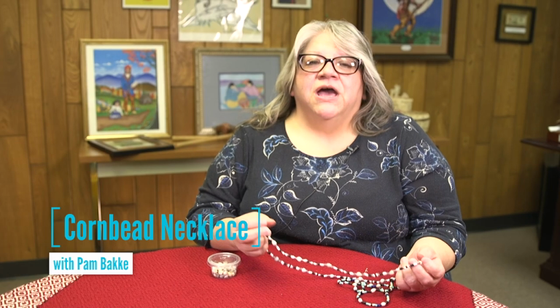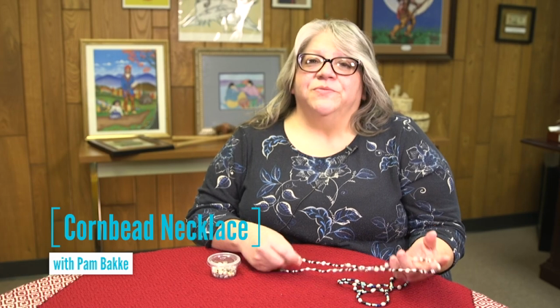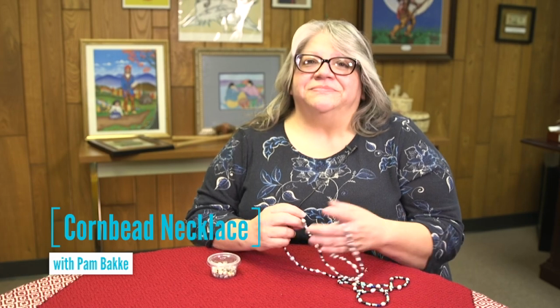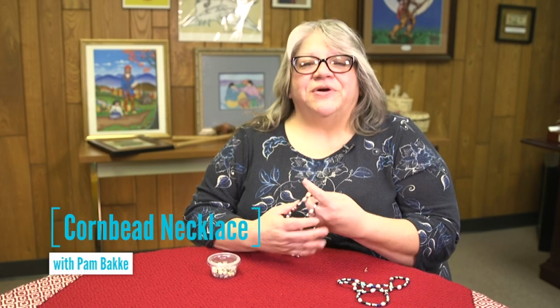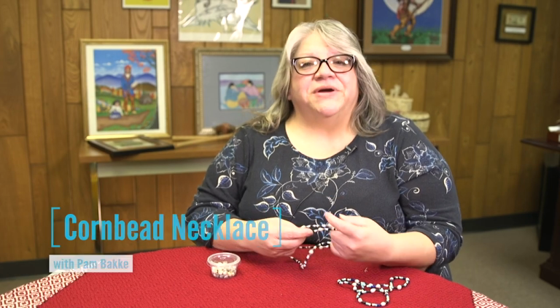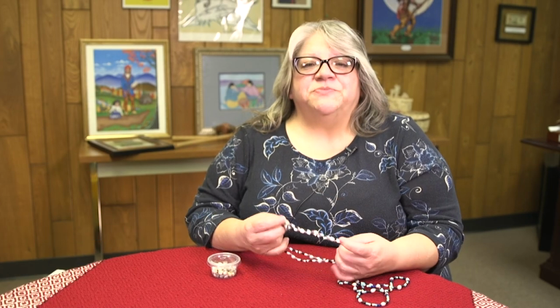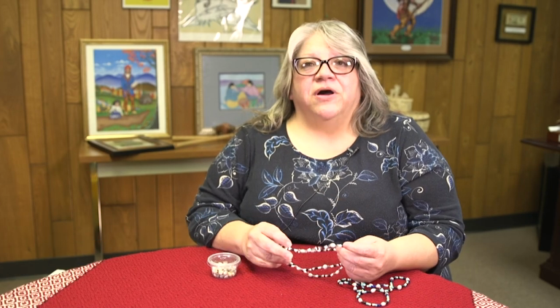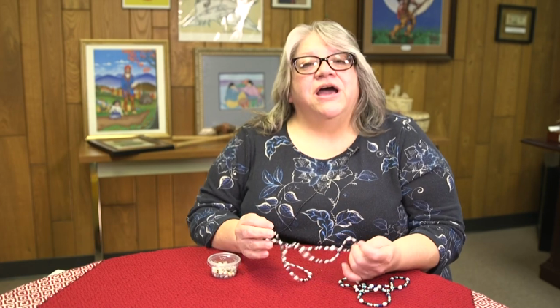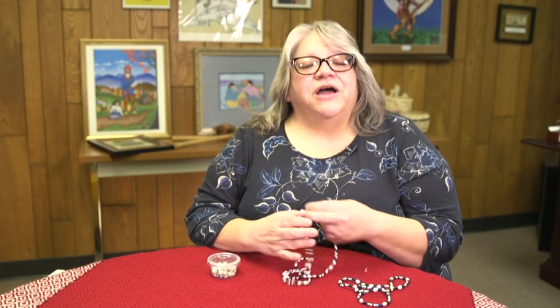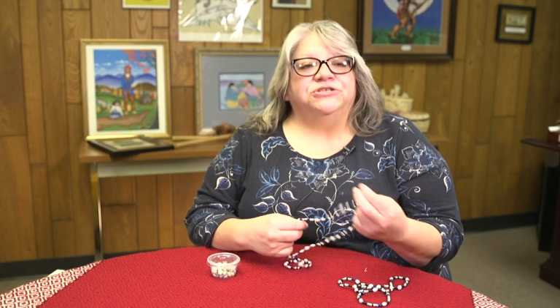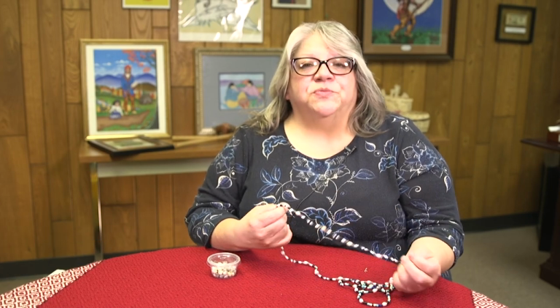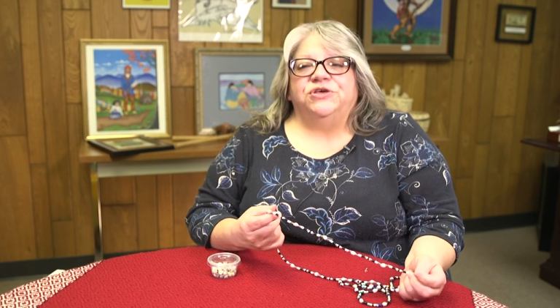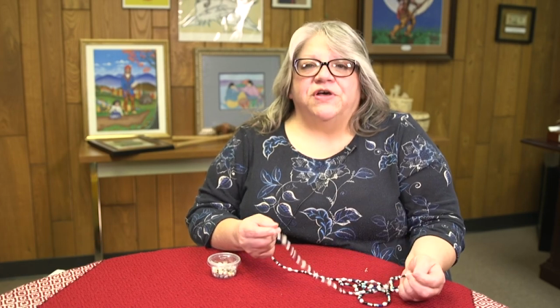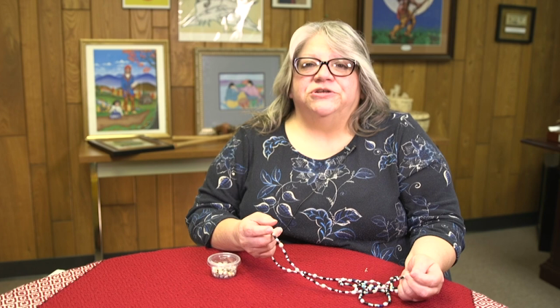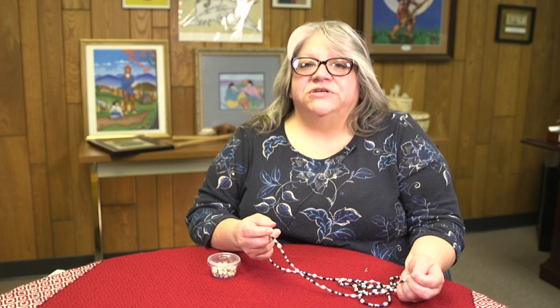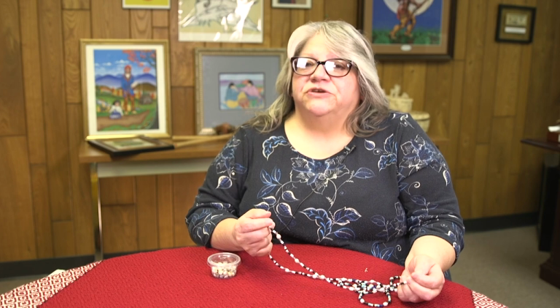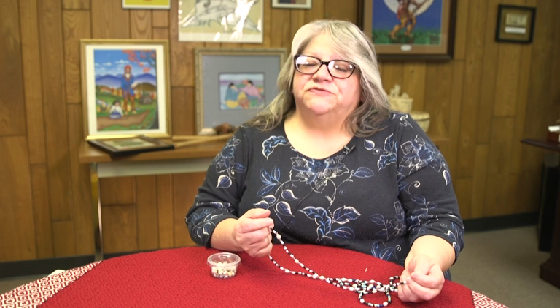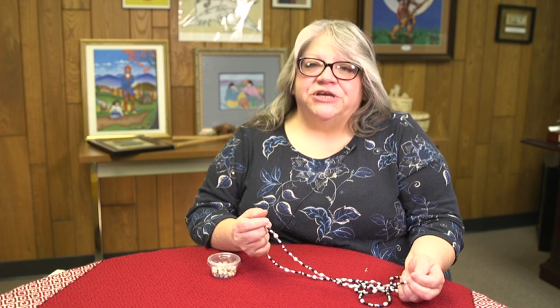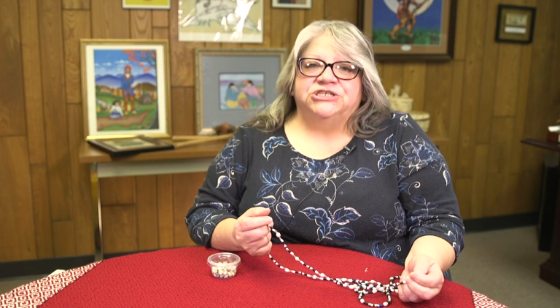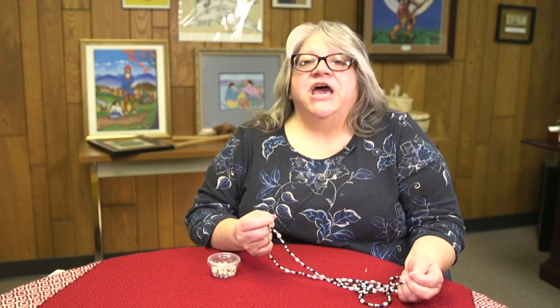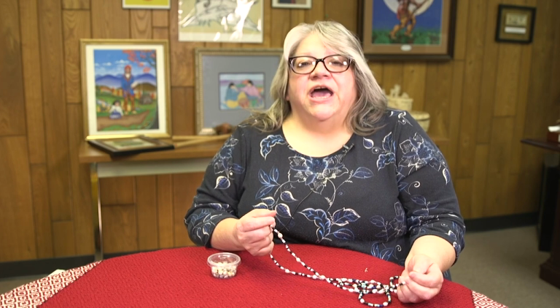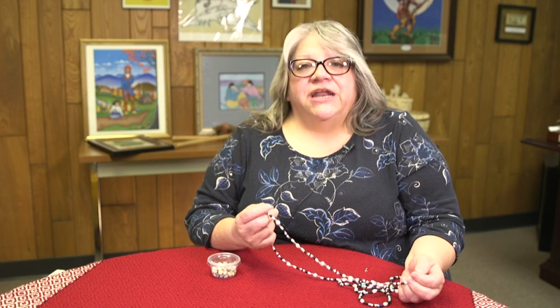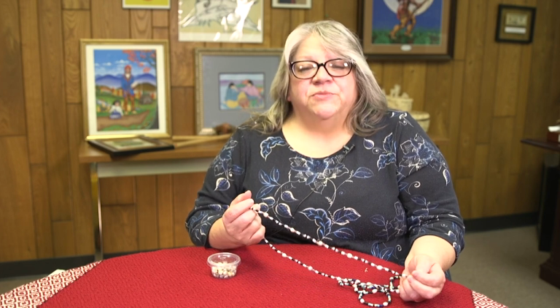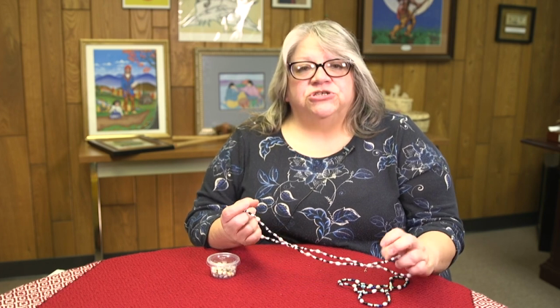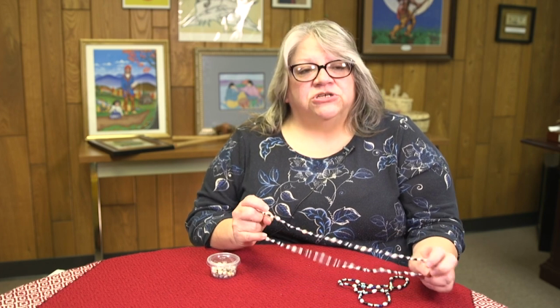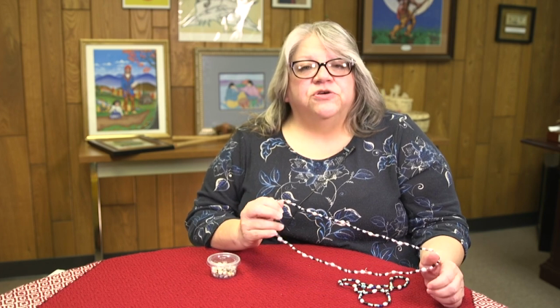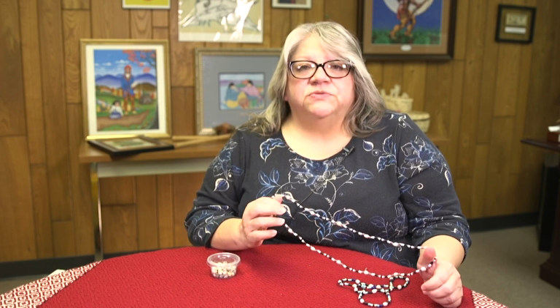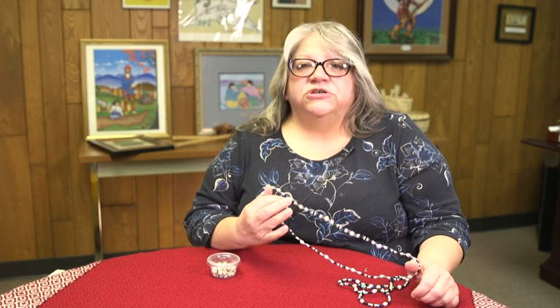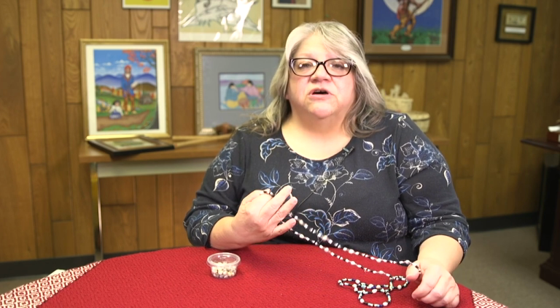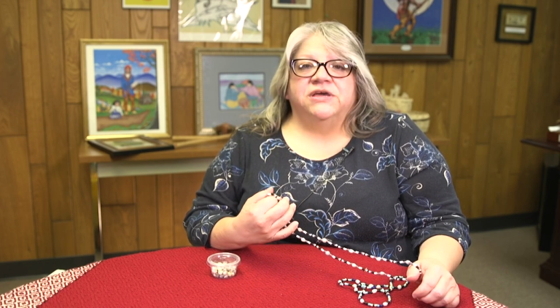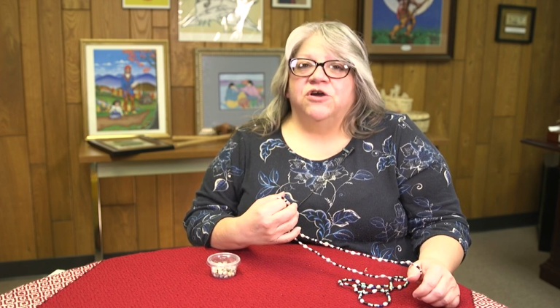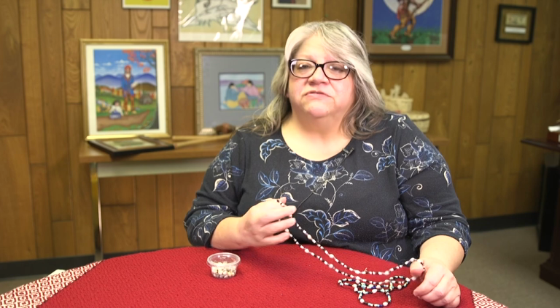Hello, welcome. My name is Pam Bakke. I'm manager of Community Youth Development and Adult Resident Services for Cherokee Nation, and I'm here to show you some instructions on make and take crafts.